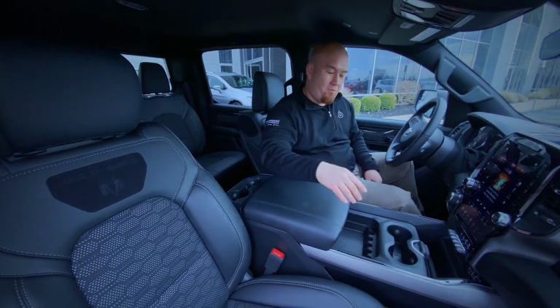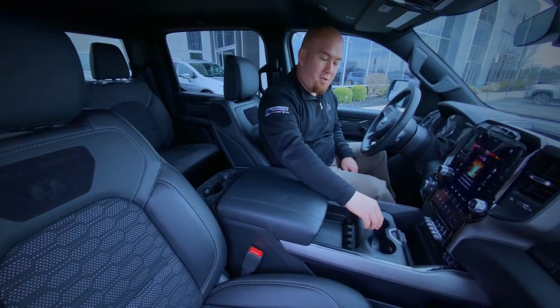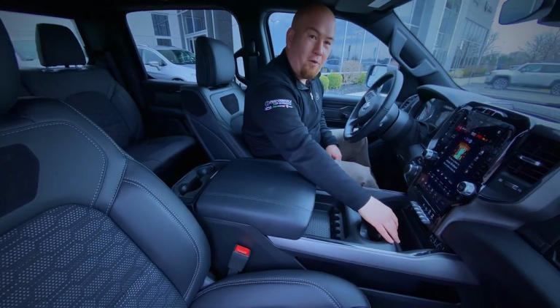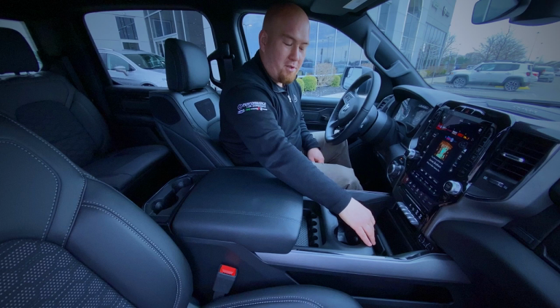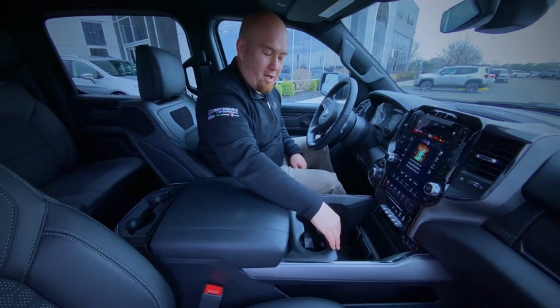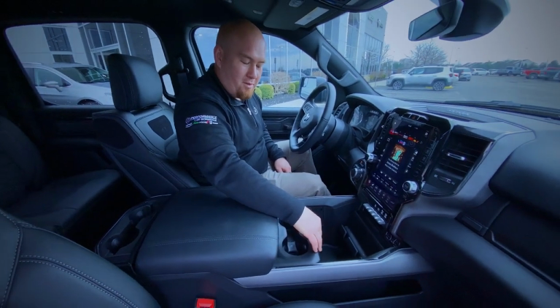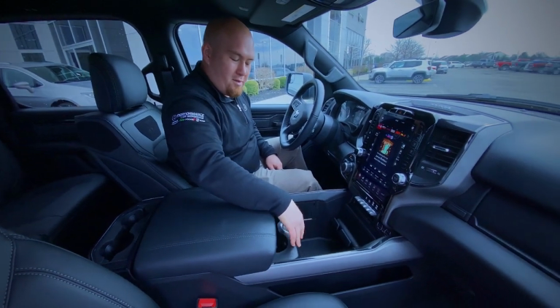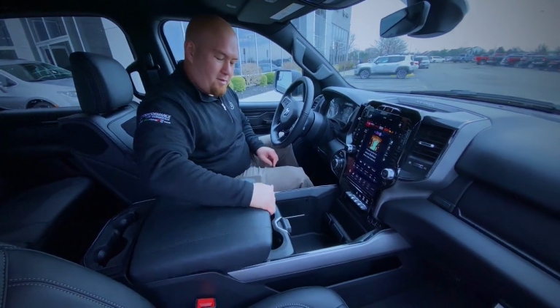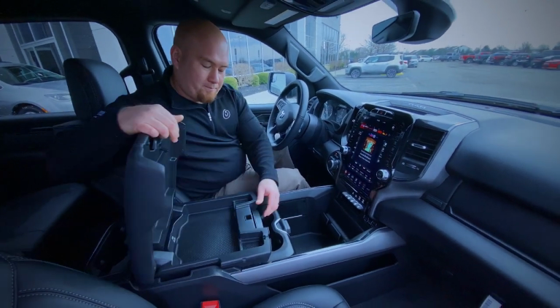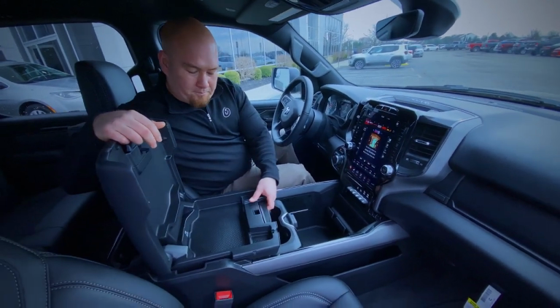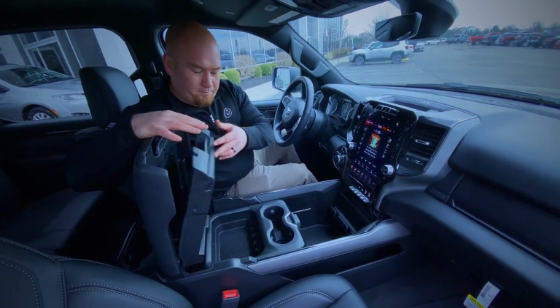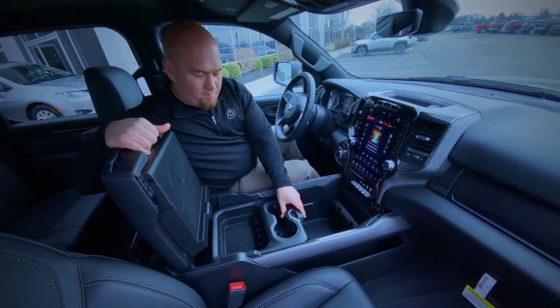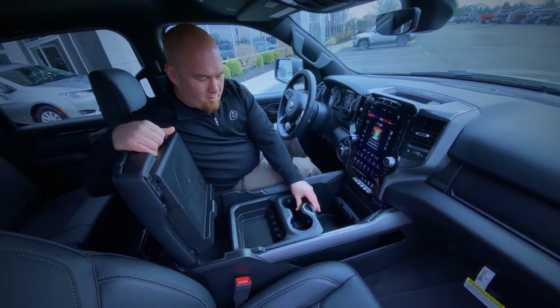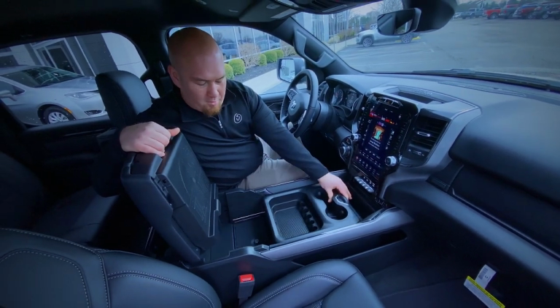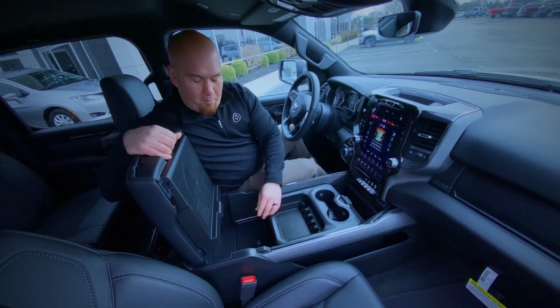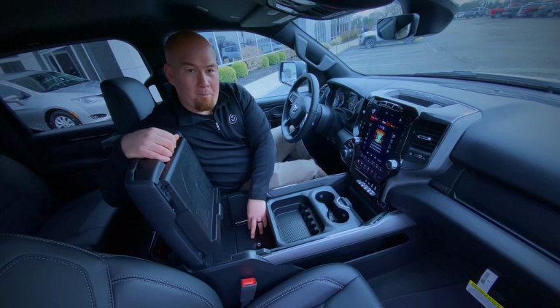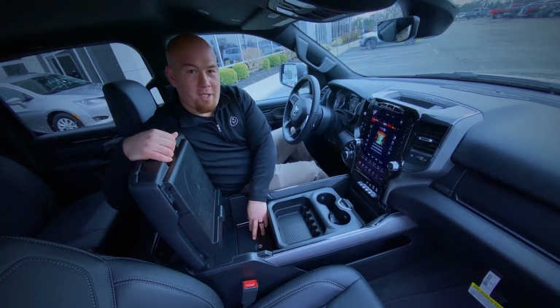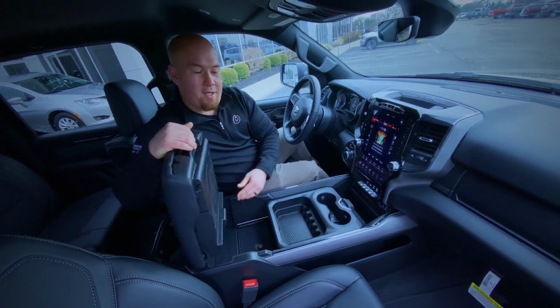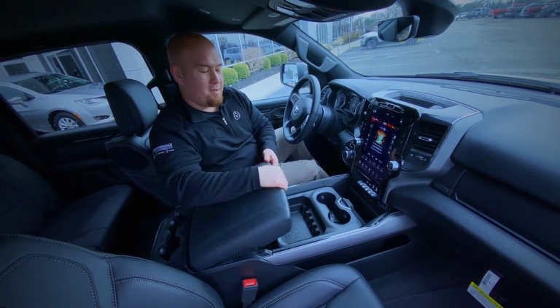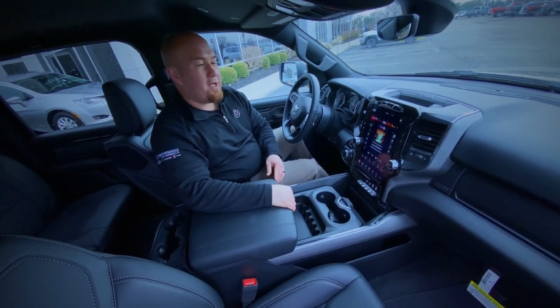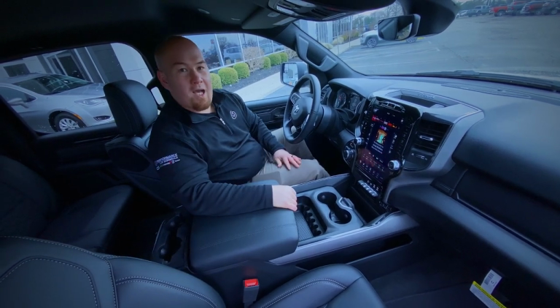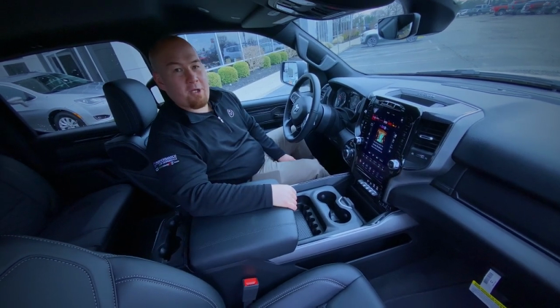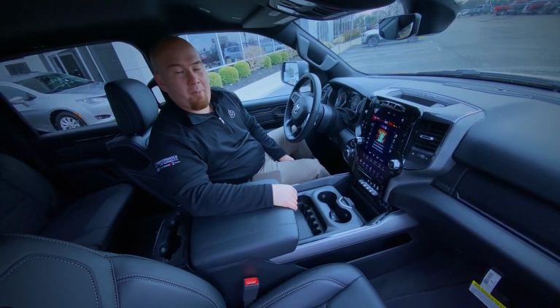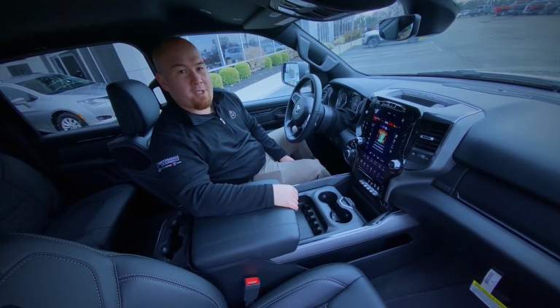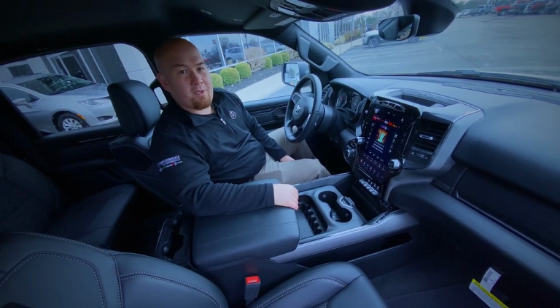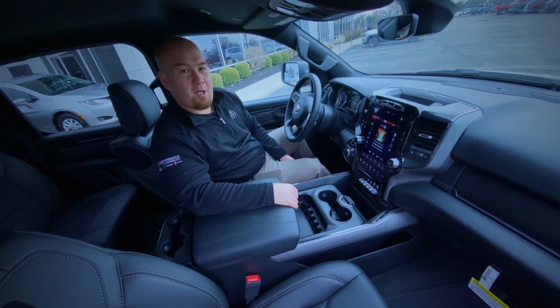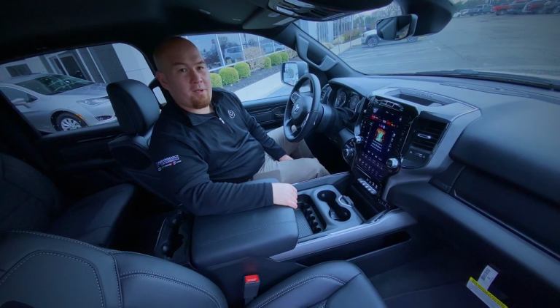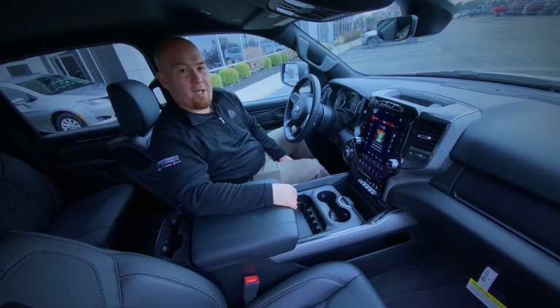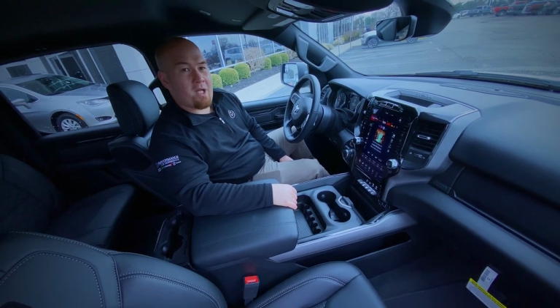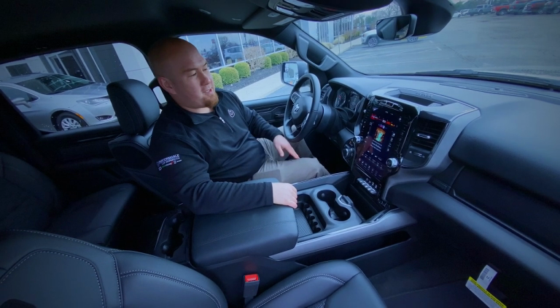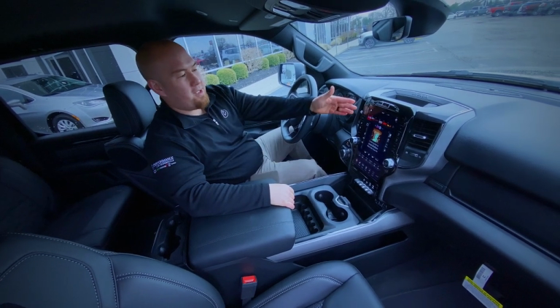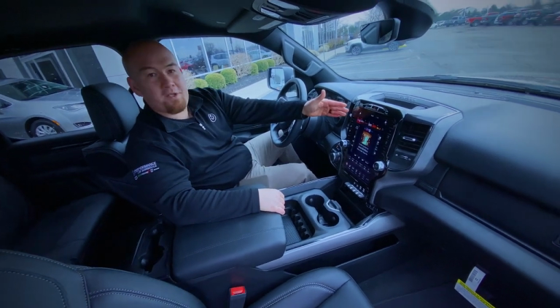It also has a fully functional center console that comes with the Mopar lockbox on the inside. It has a nine-speaker premium audio system with a subwoofer, and last but not least, this 12-inch screen.